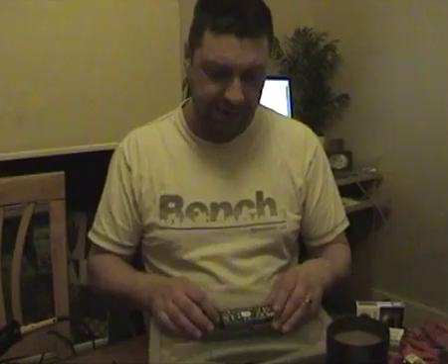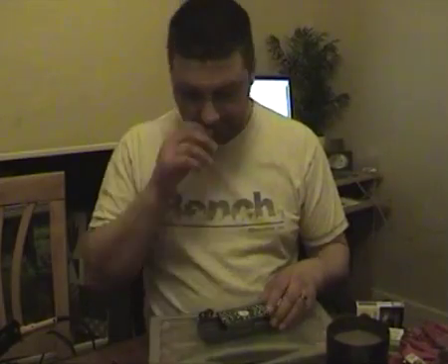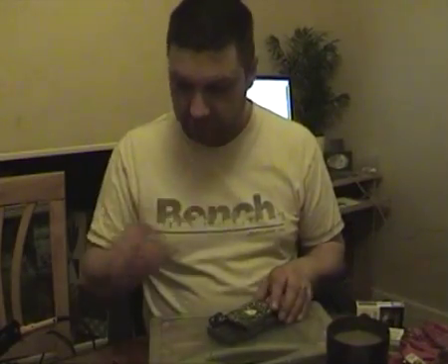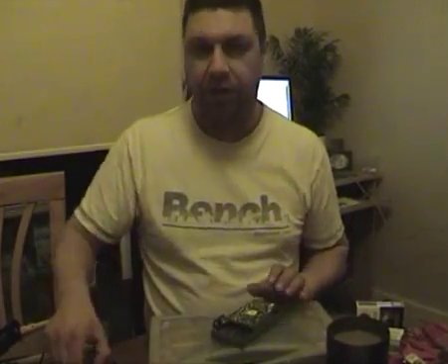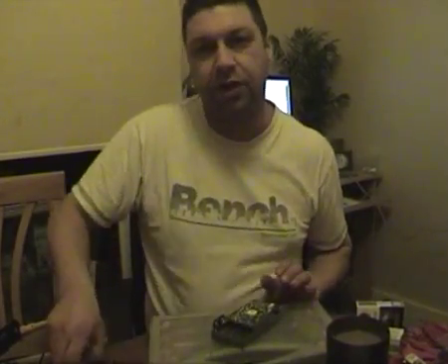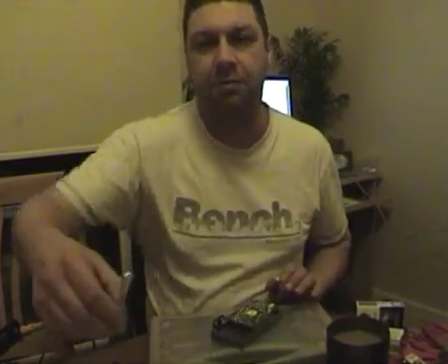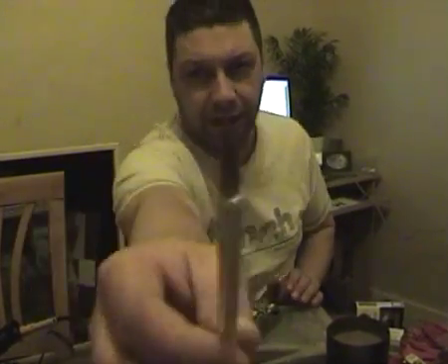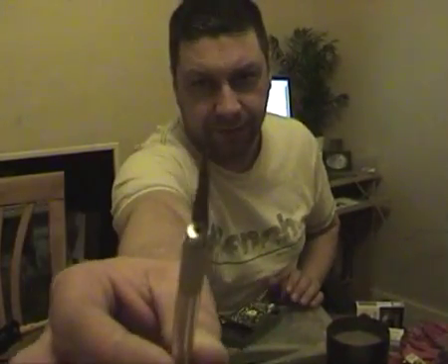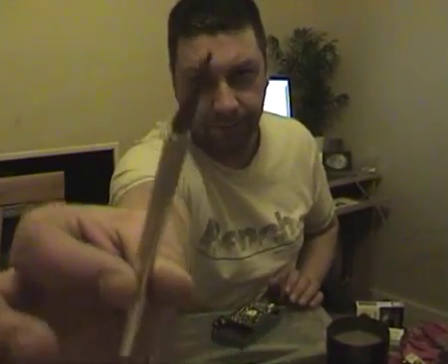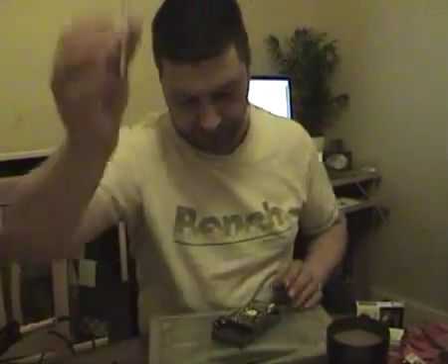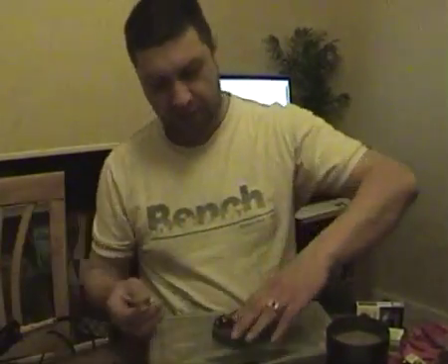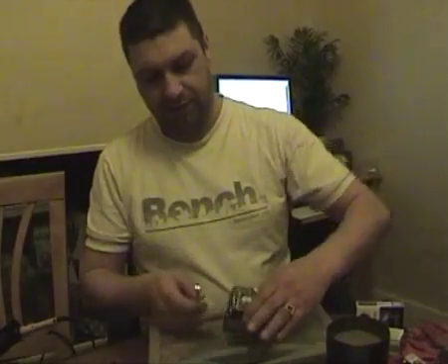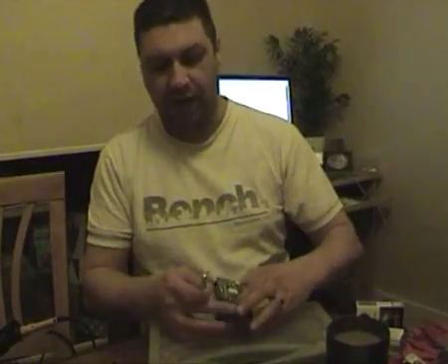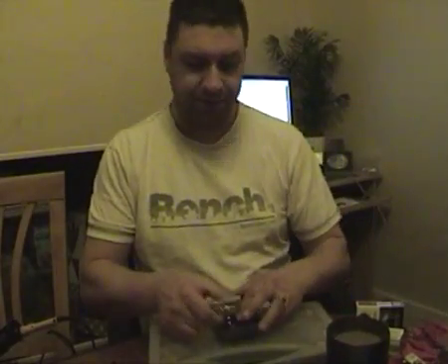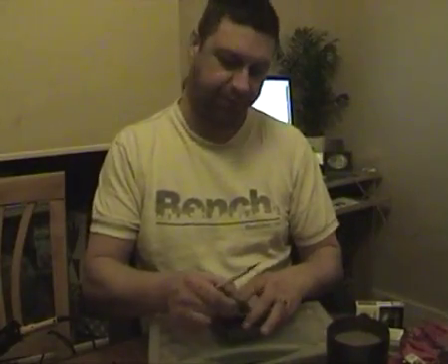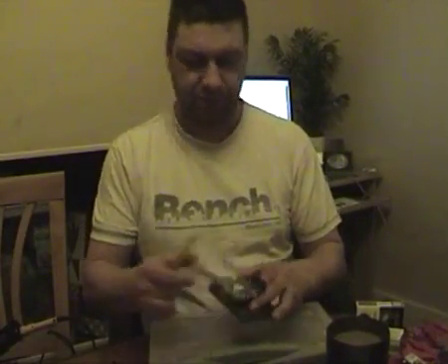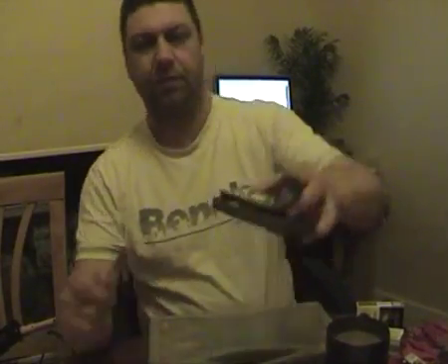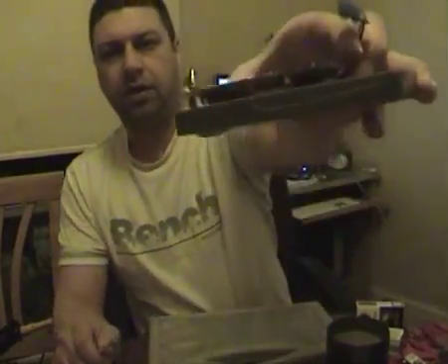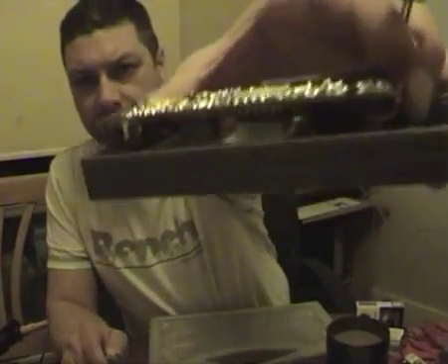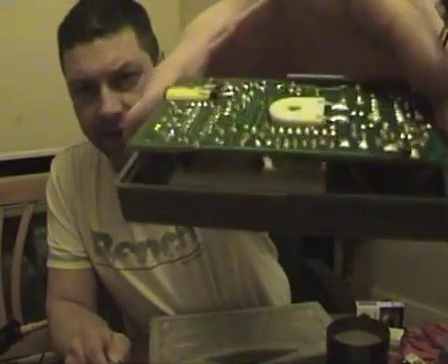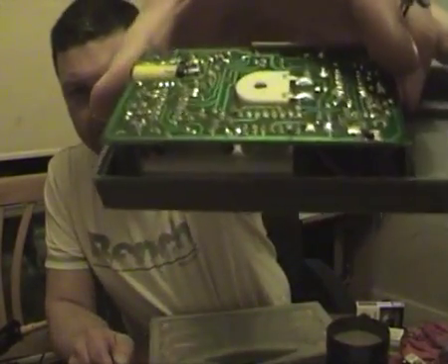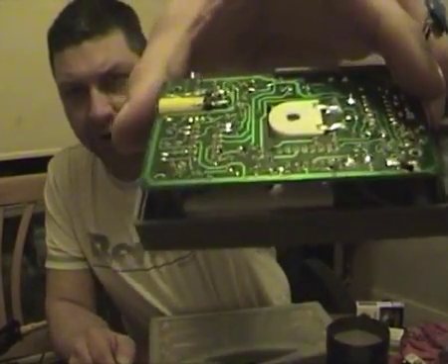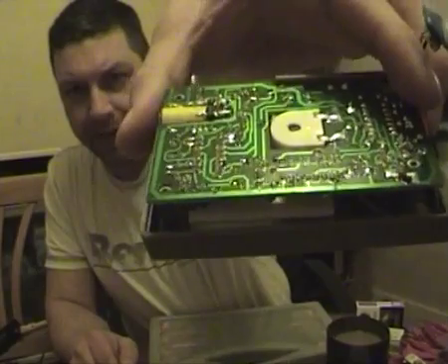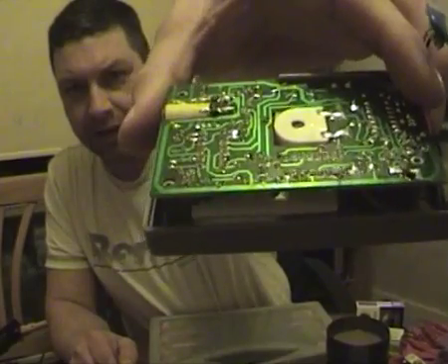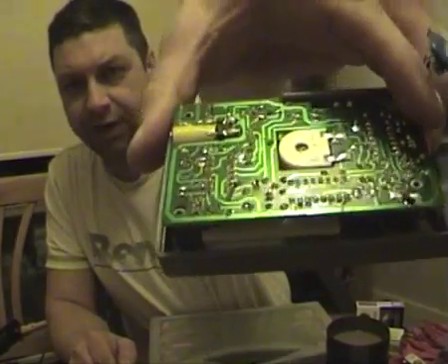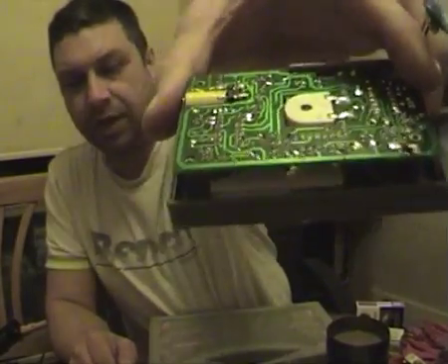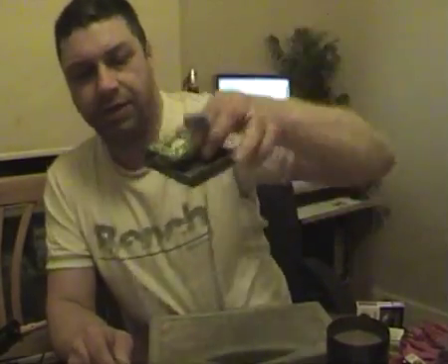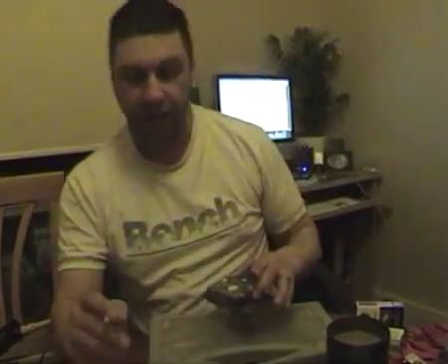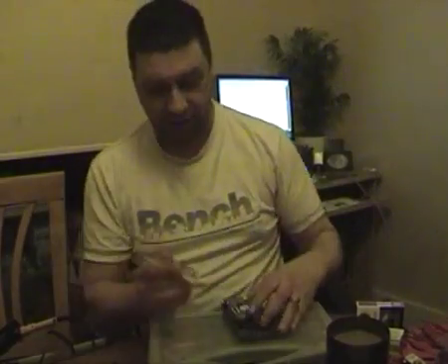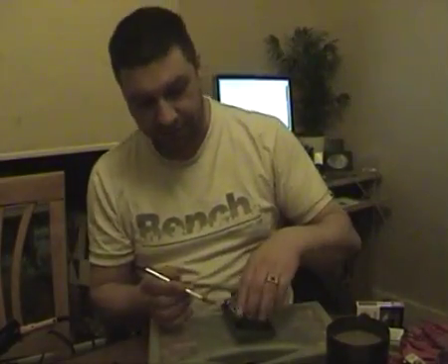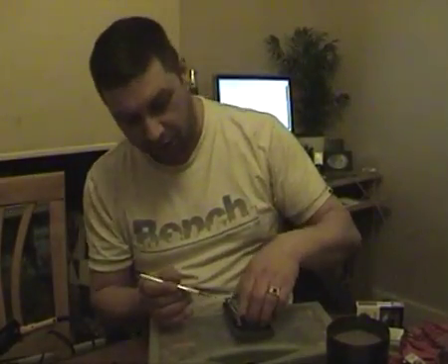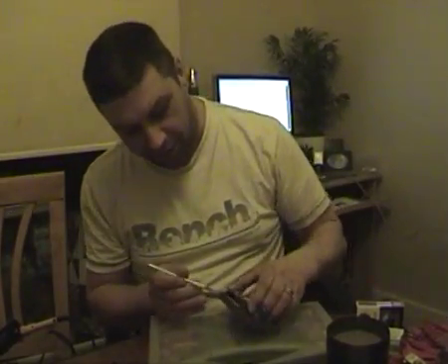Now what we're going to do, using a modelling knife, is we're going to cut in there. The white bit is the side of the screen — we're going to cut along it so we can pull the whole bit off.